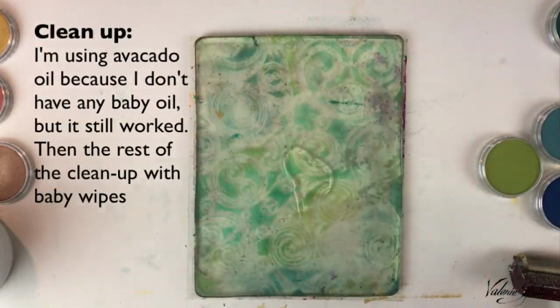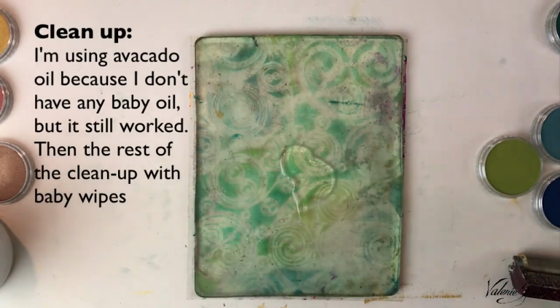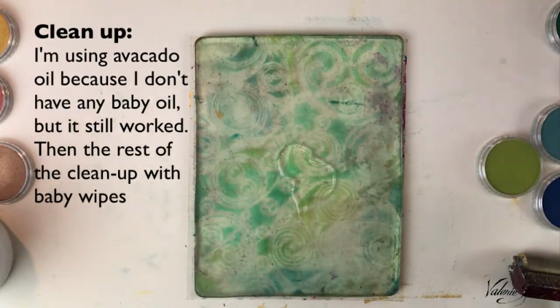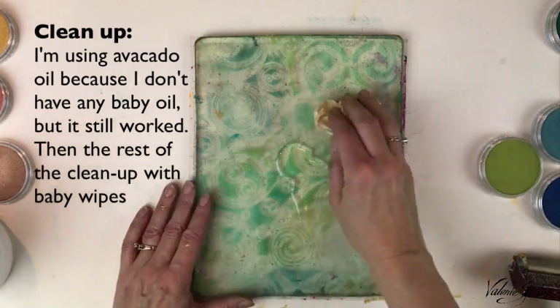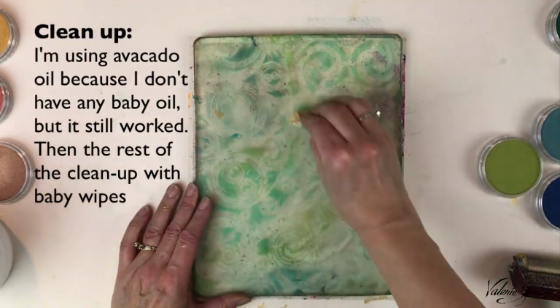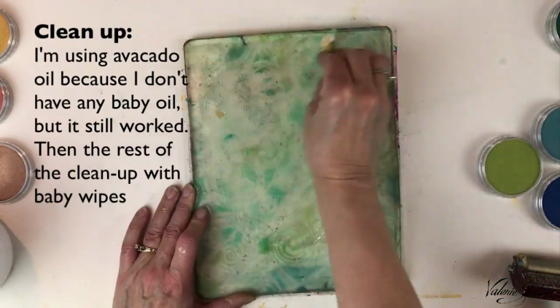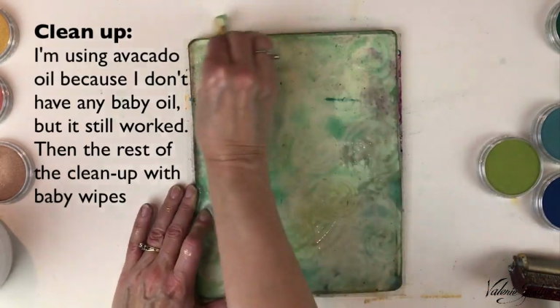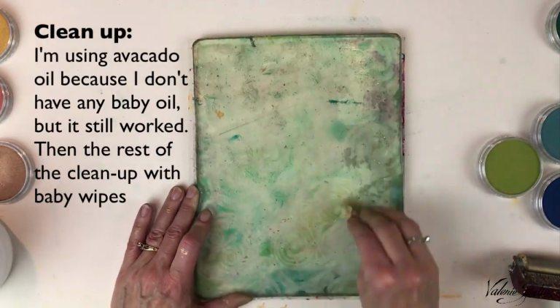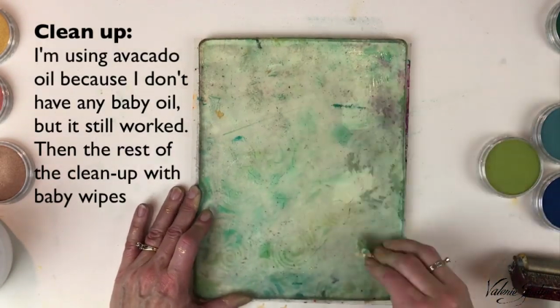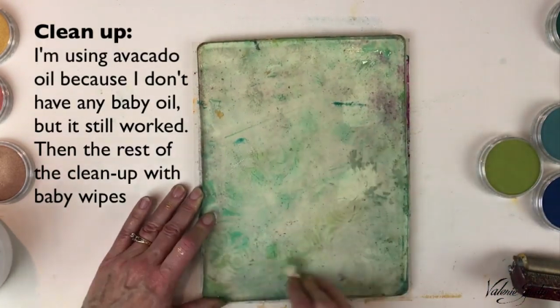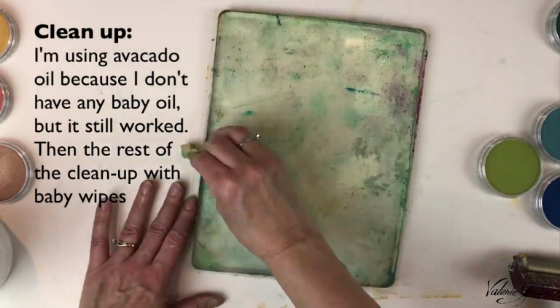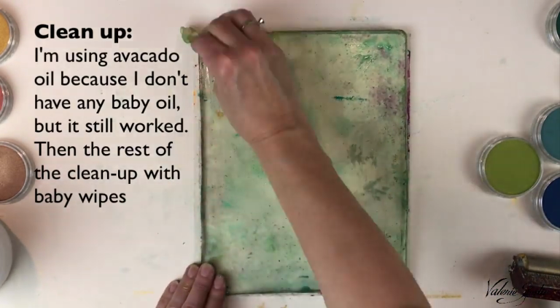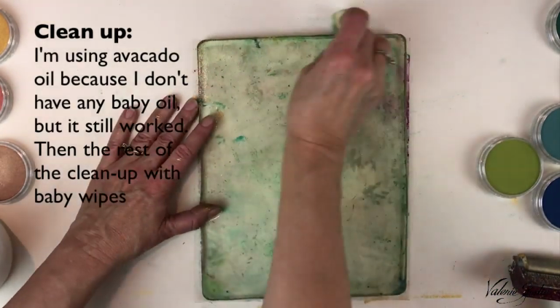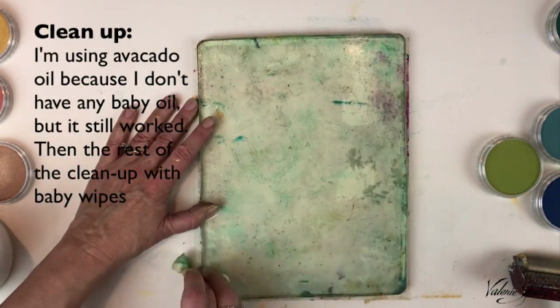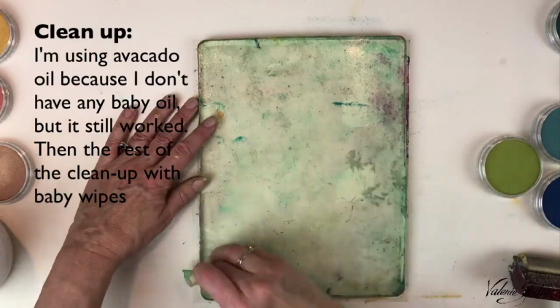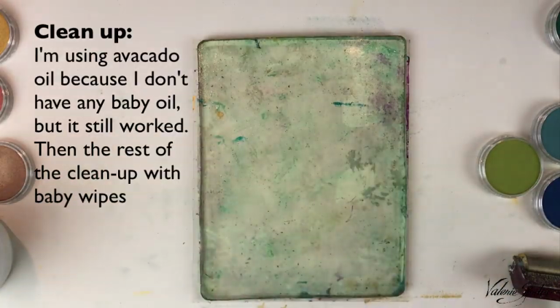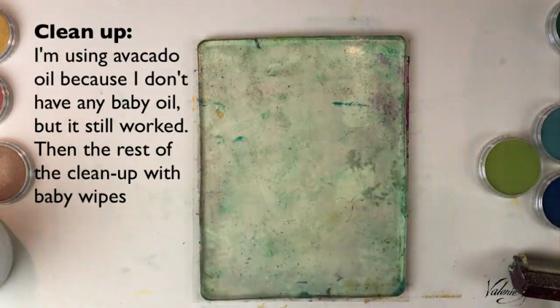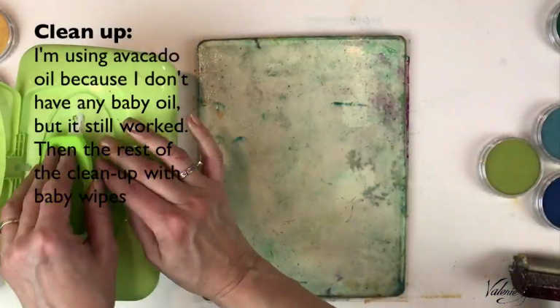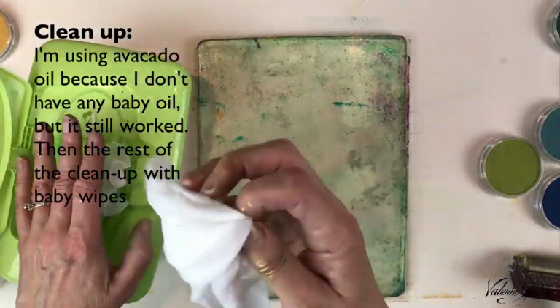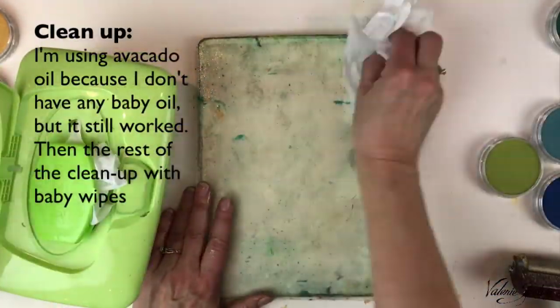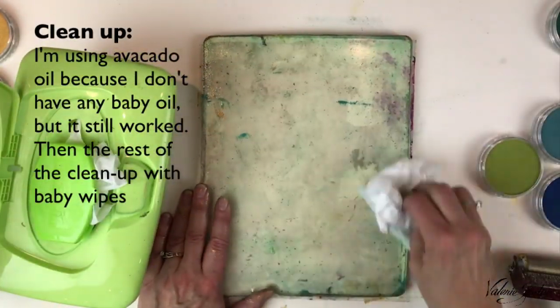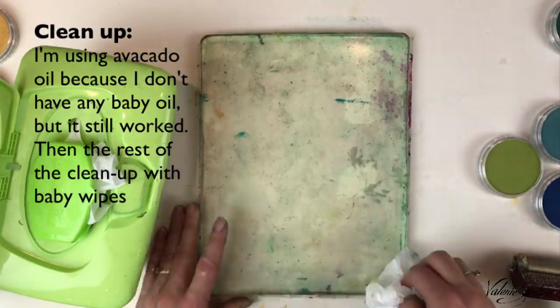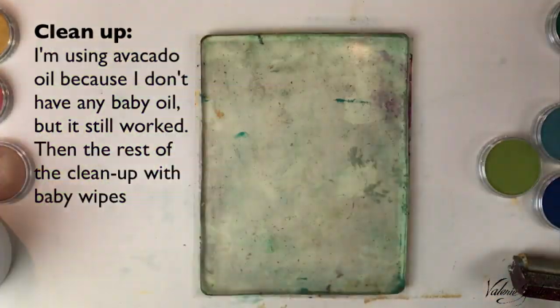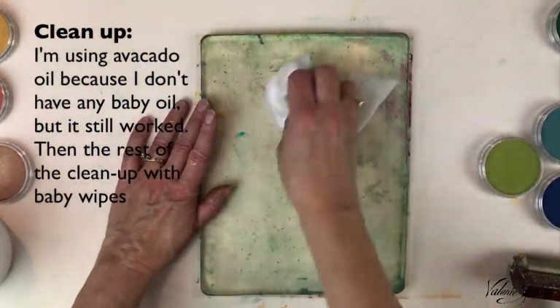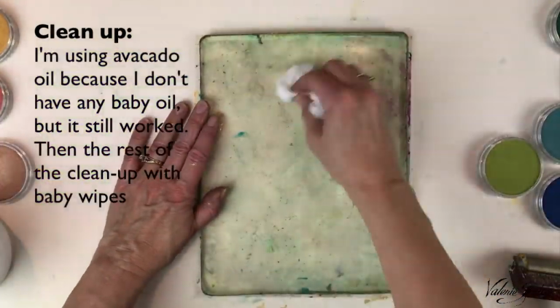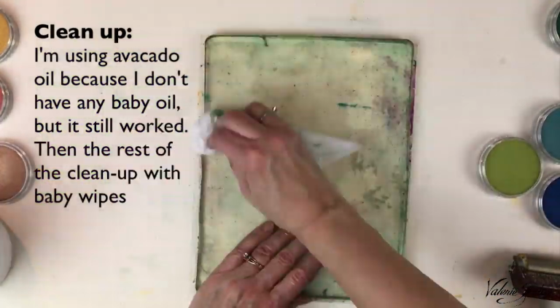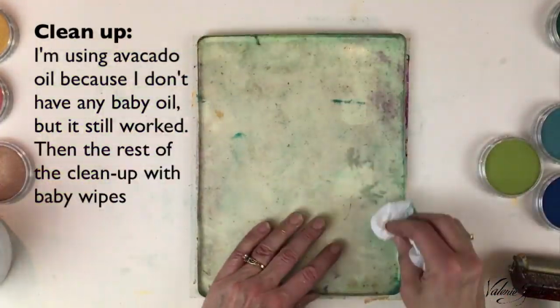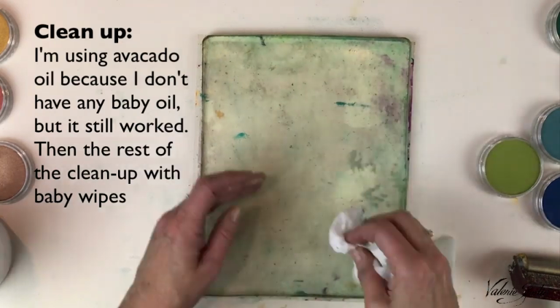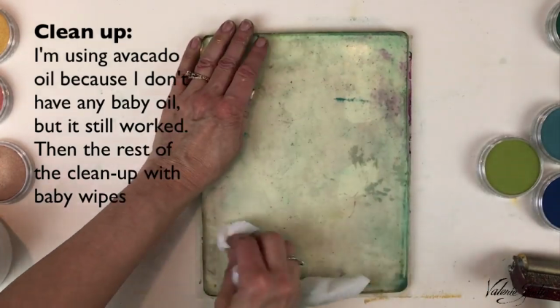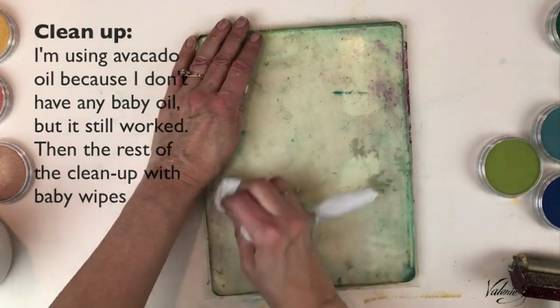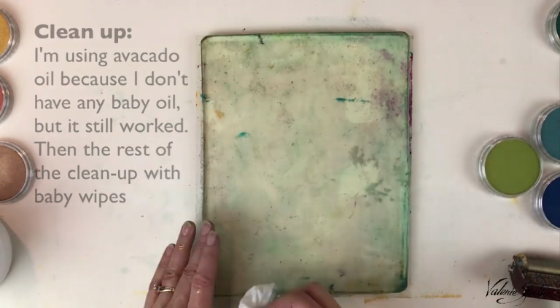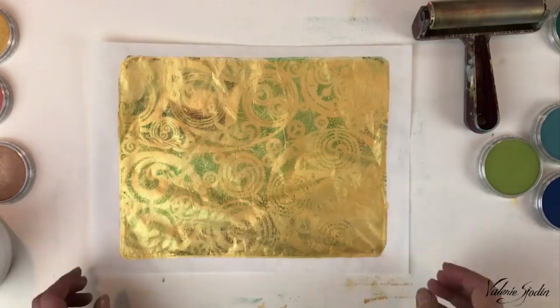Now to clean the plate — it really kind of gets stuck on there at this point. I'm using avocado oil because I don't have any baby oil, but I am still going to clean it up then with baby wipes.